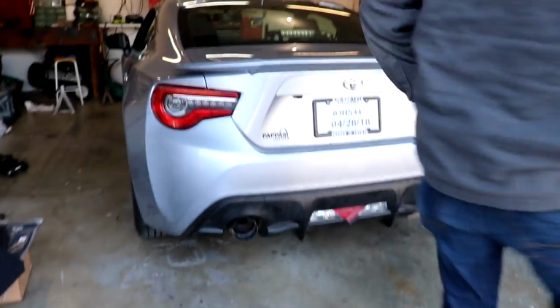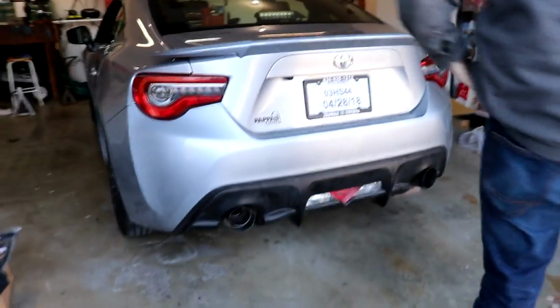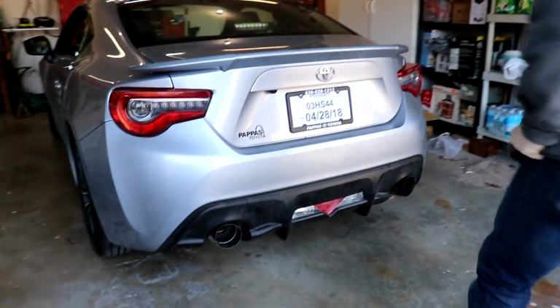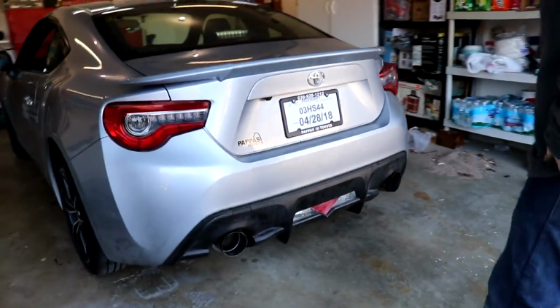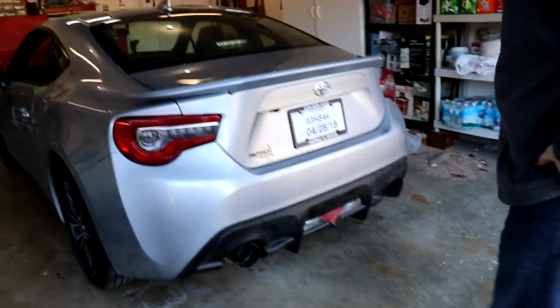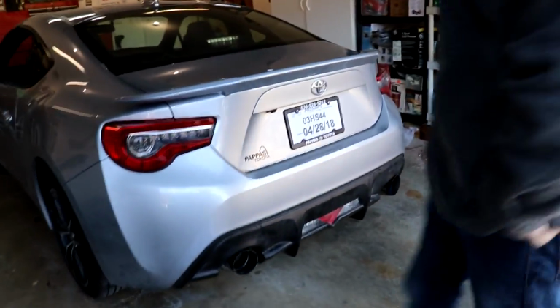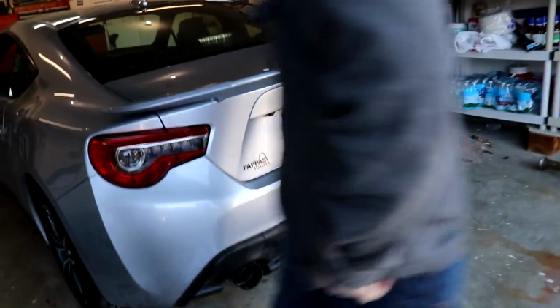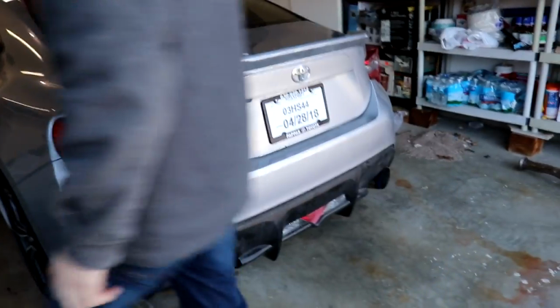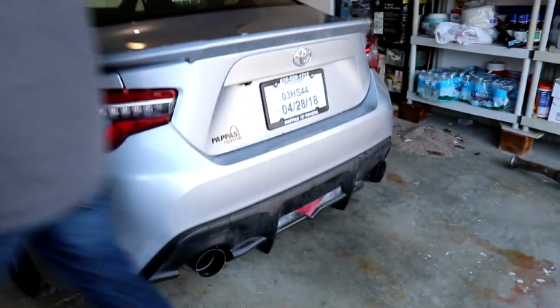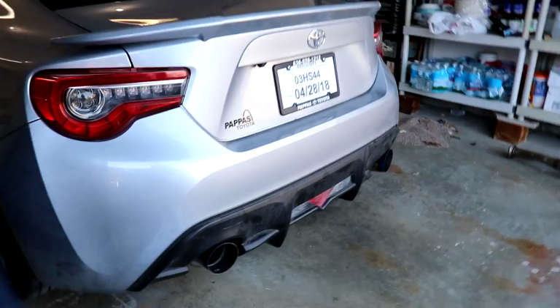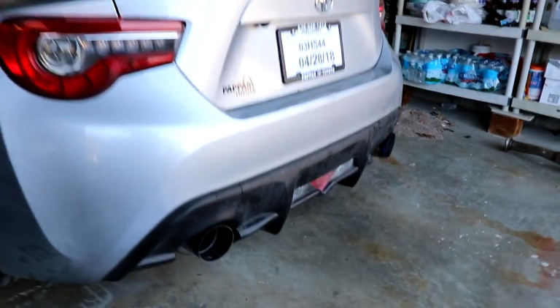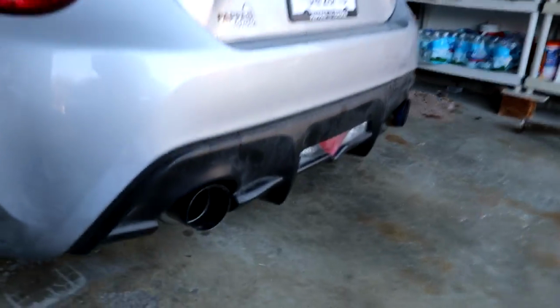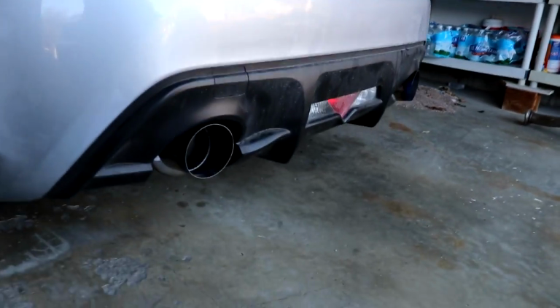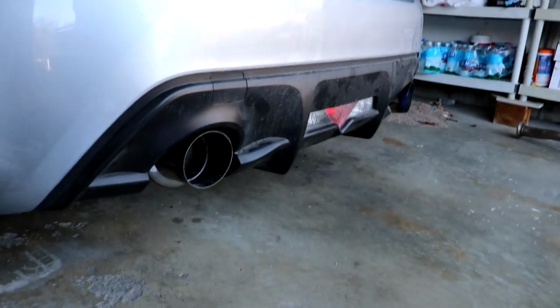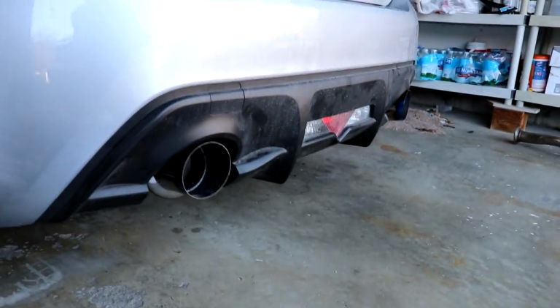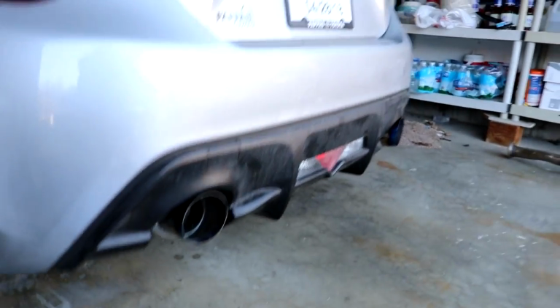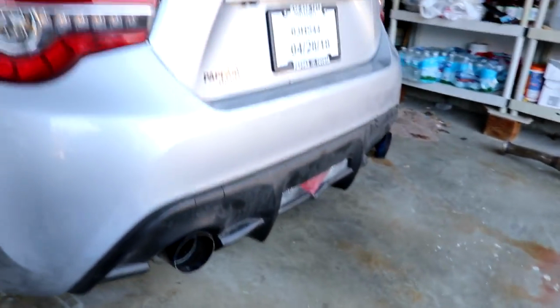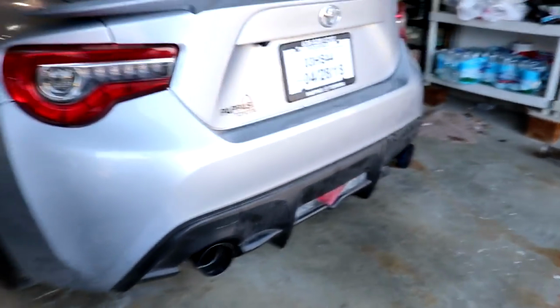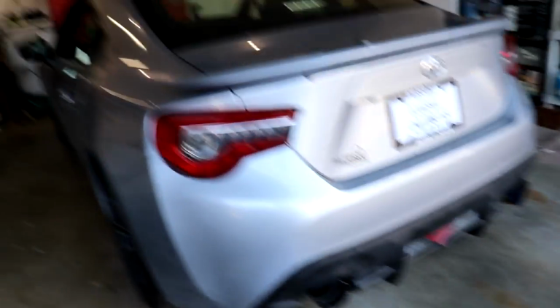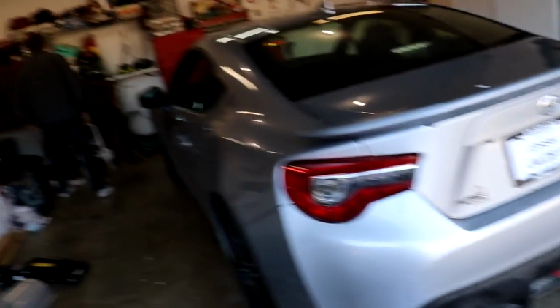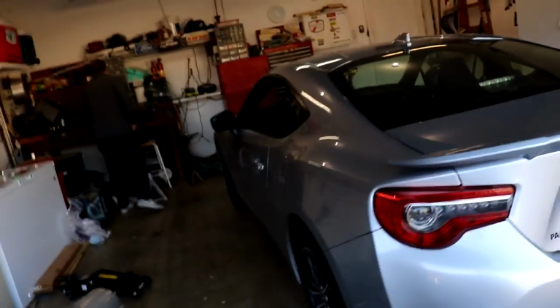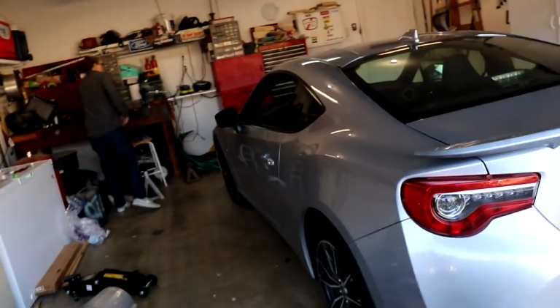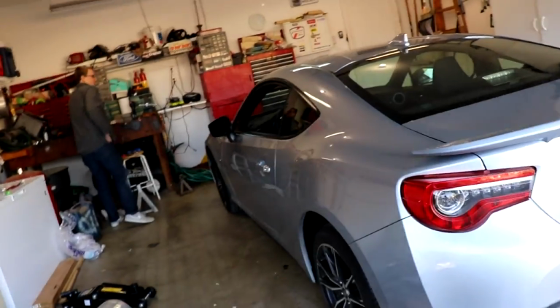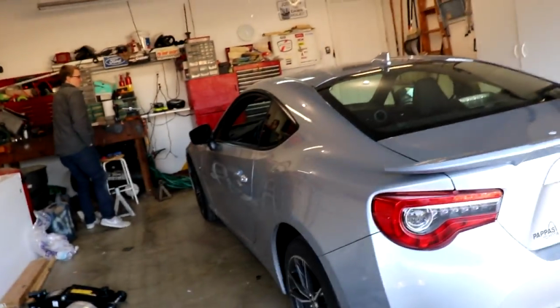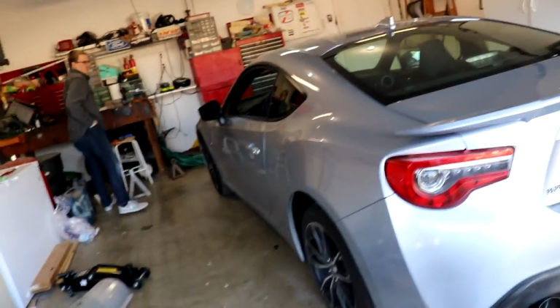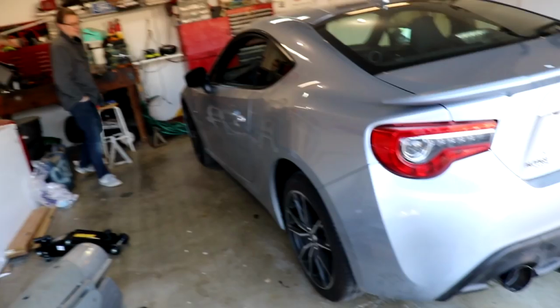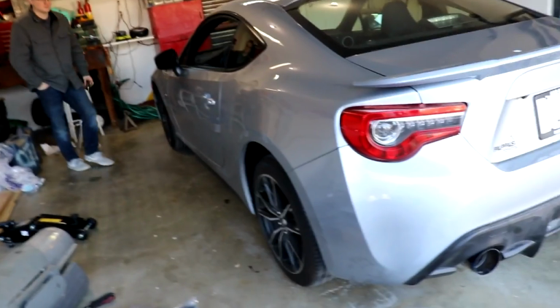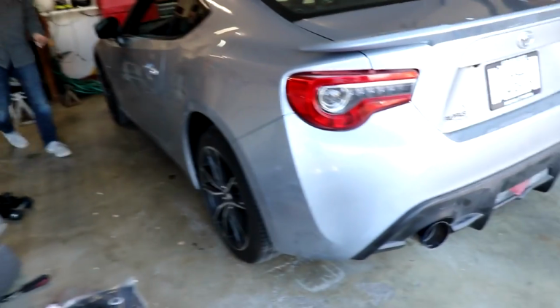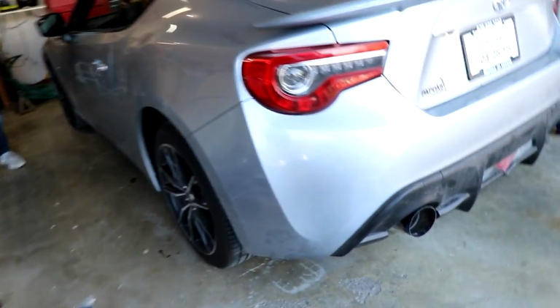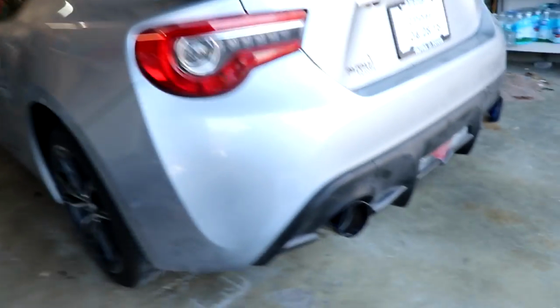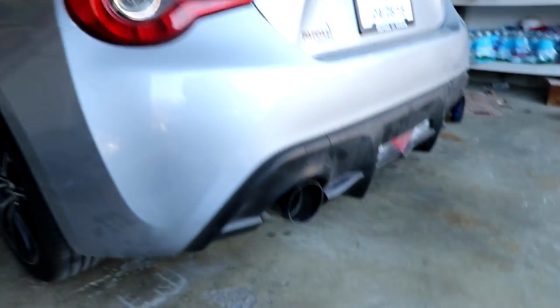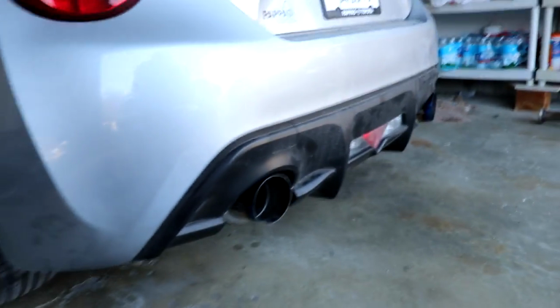Ready for the first startup - first start with the new NVIDIA N1 exhaust. We got it for a steal at like six hundred dollars.